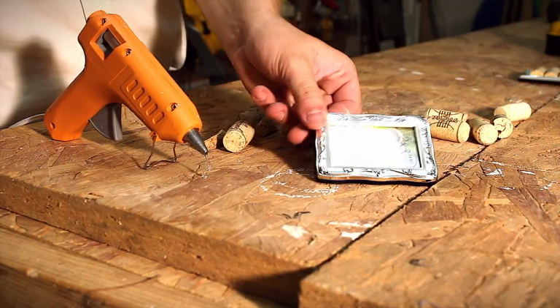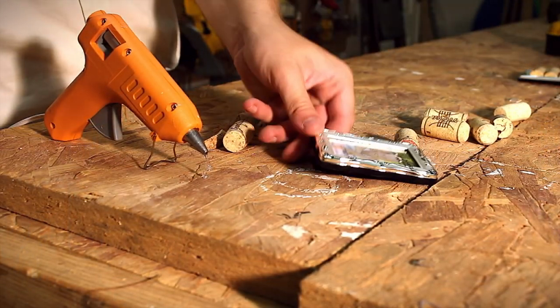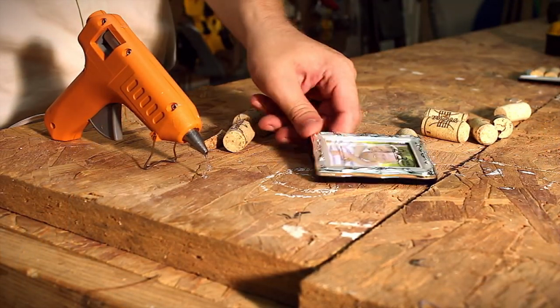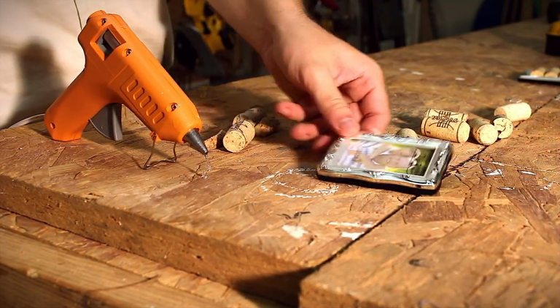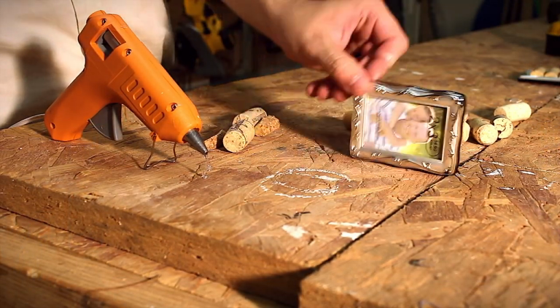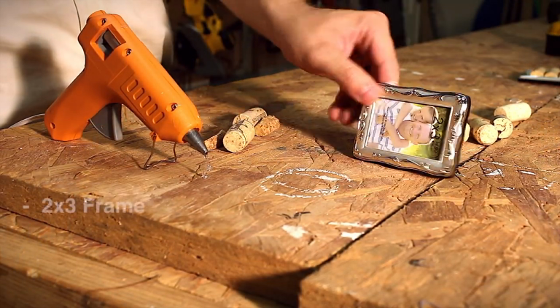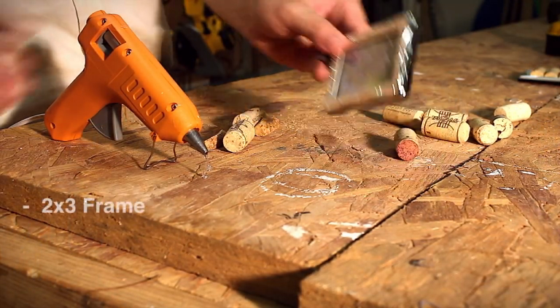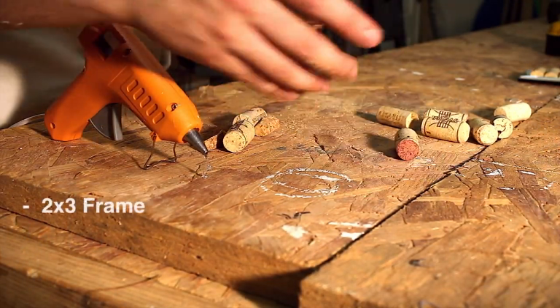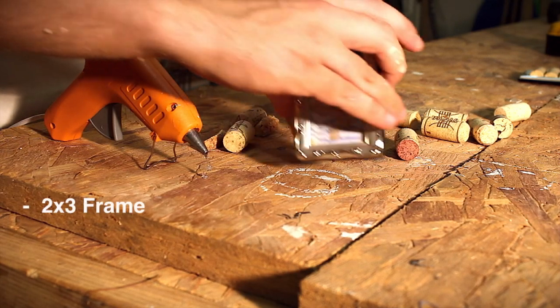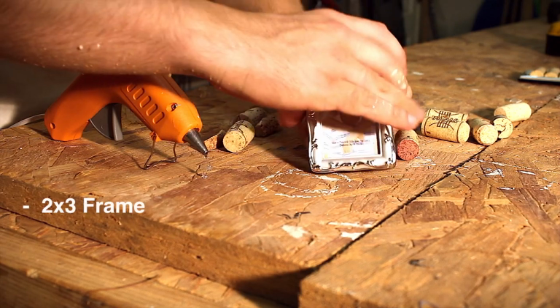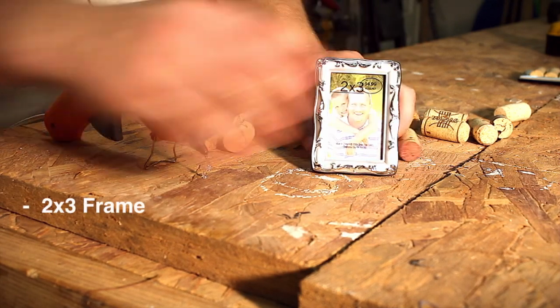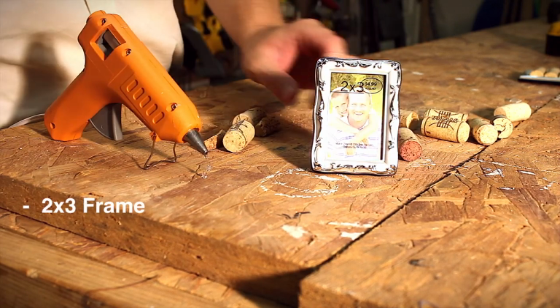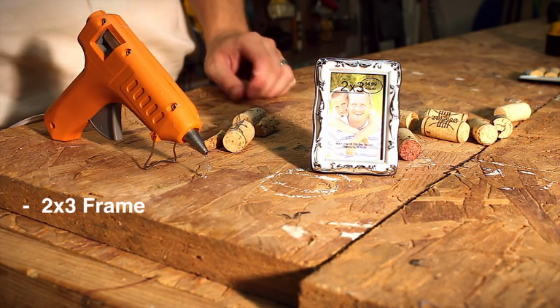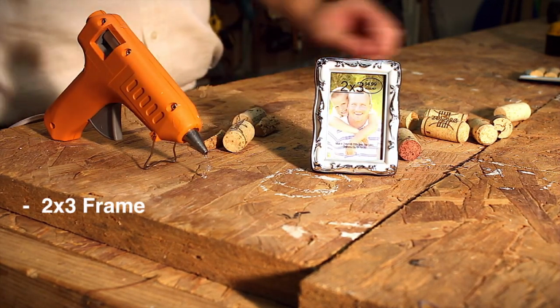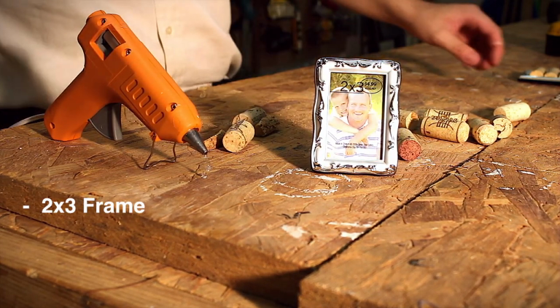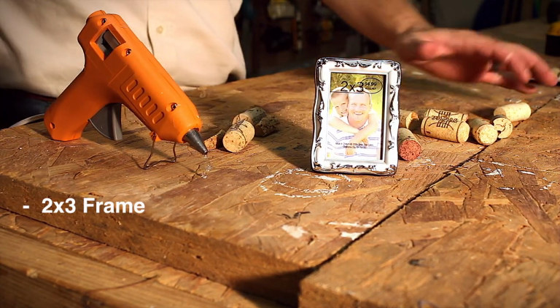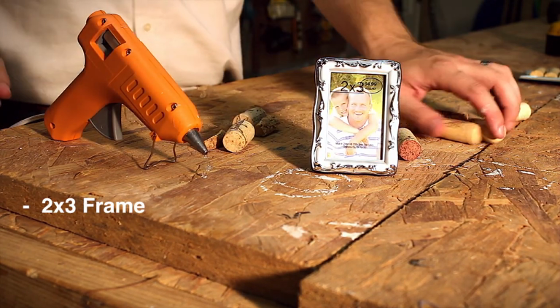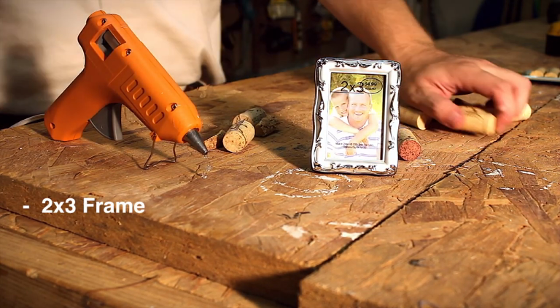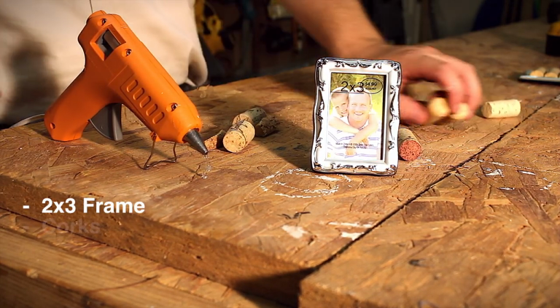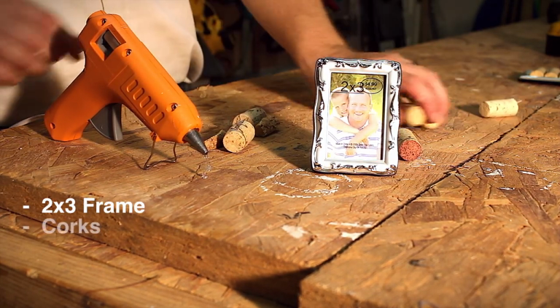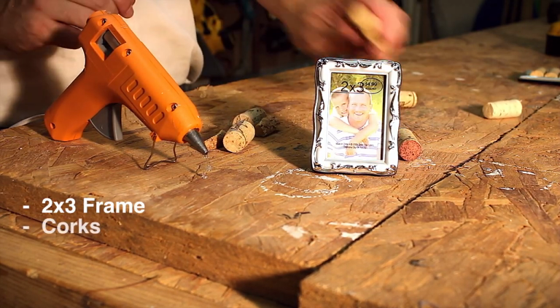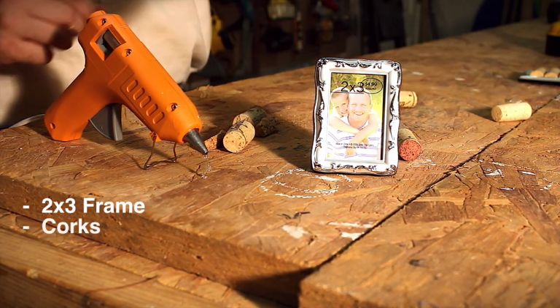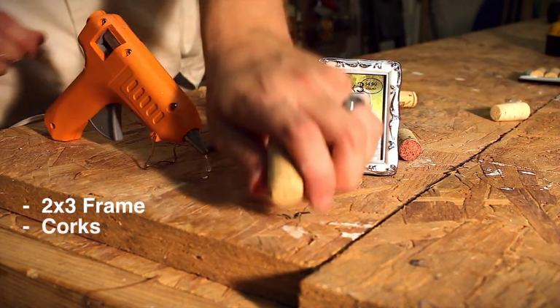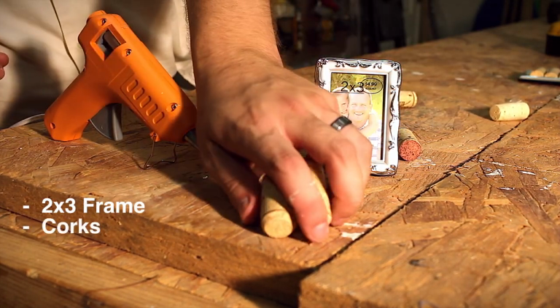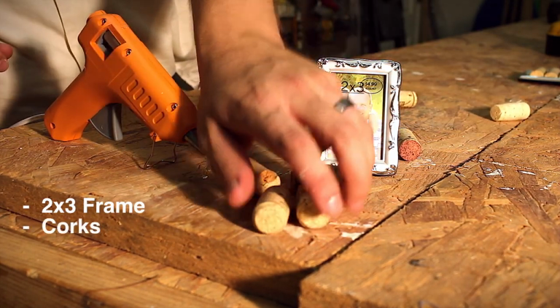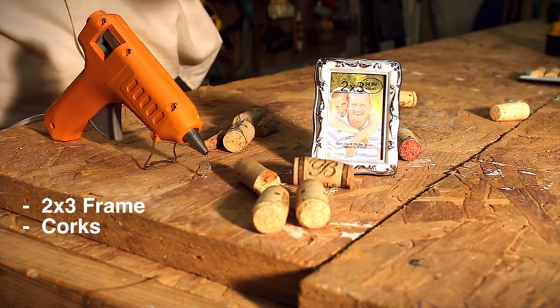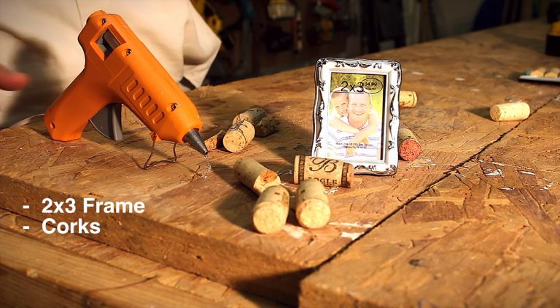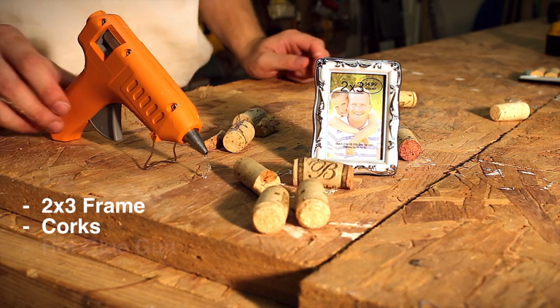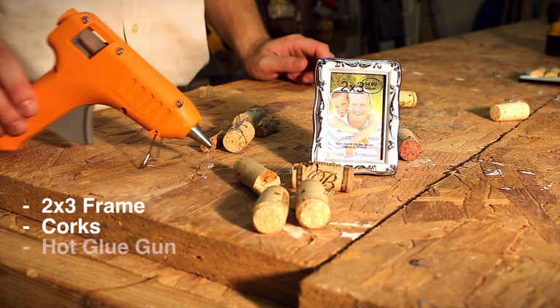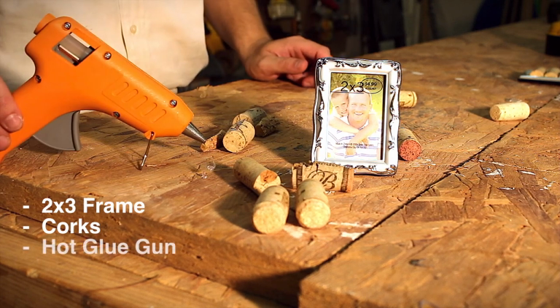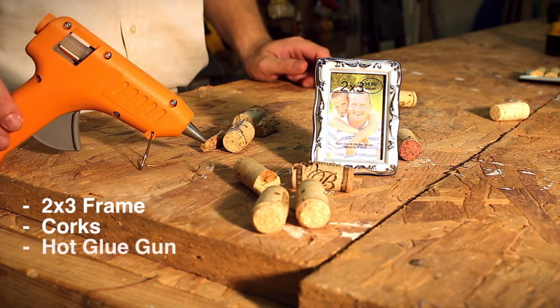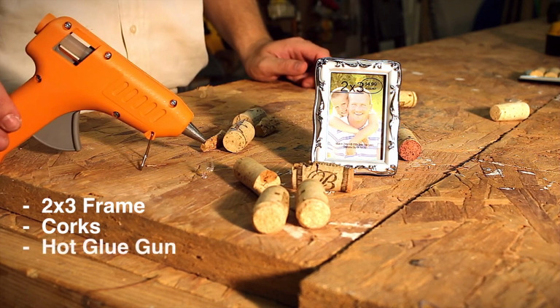So like I said, we've got the picture frame here, we've got our corks, and we have our hot glue gun.